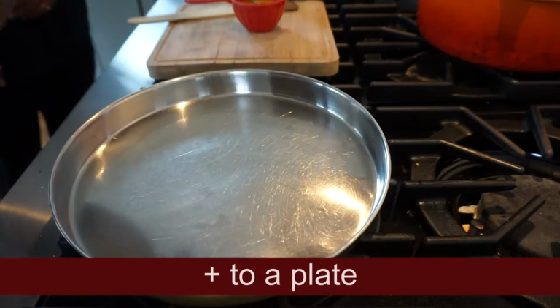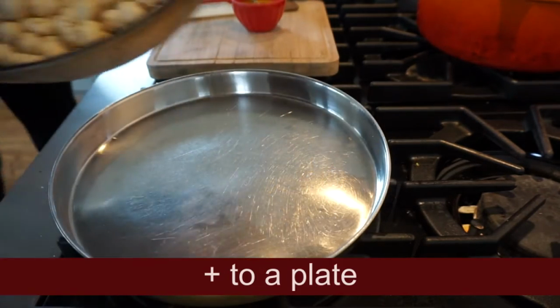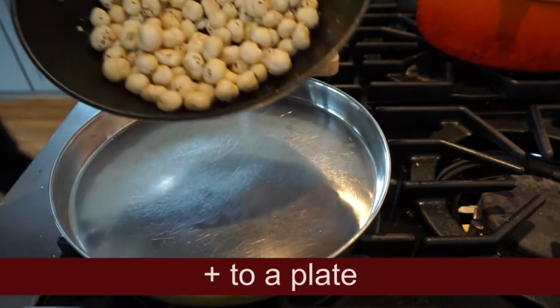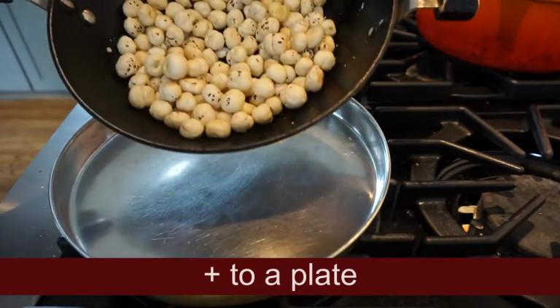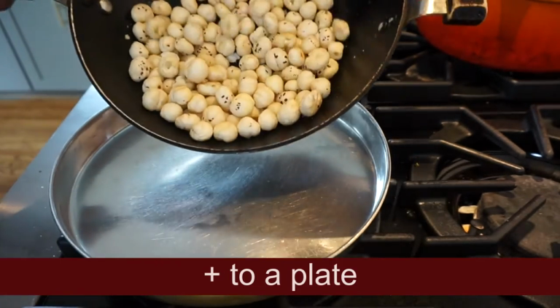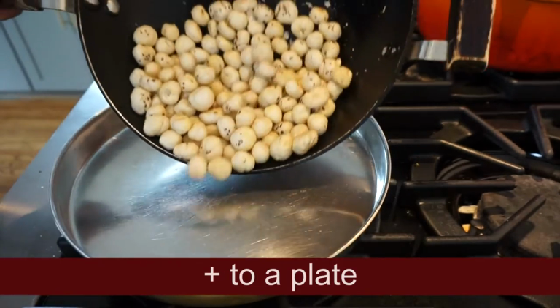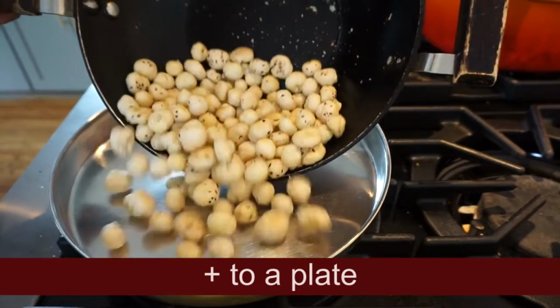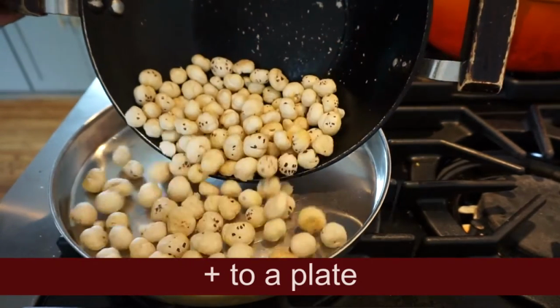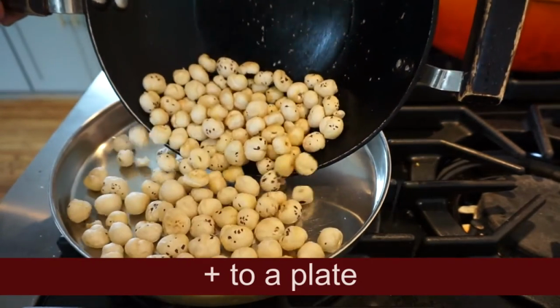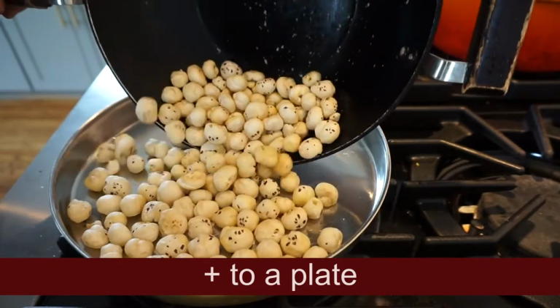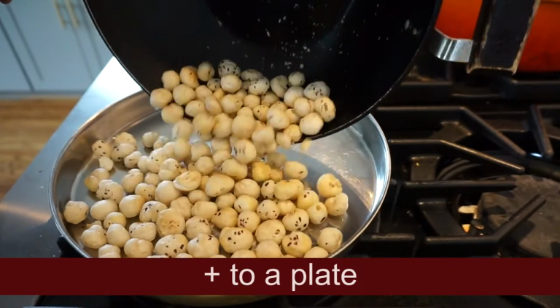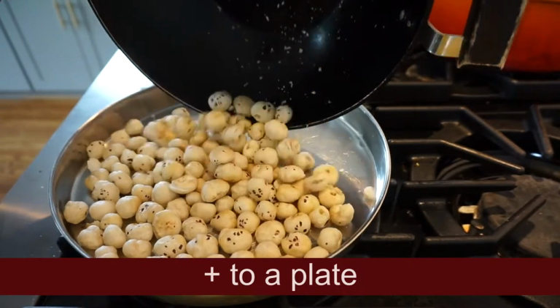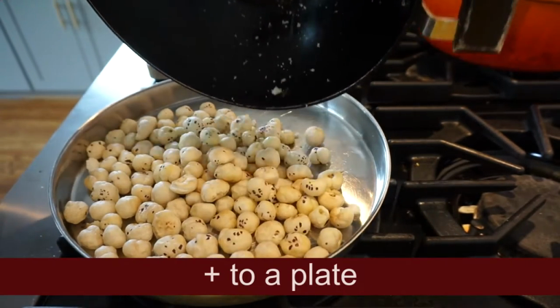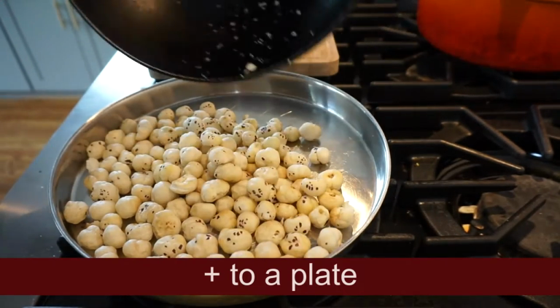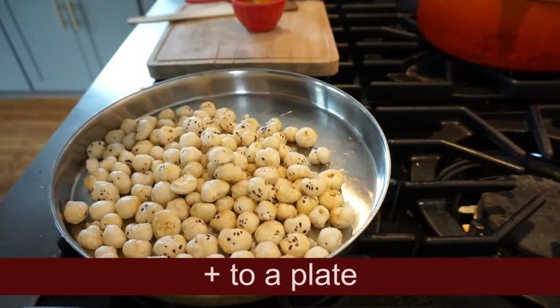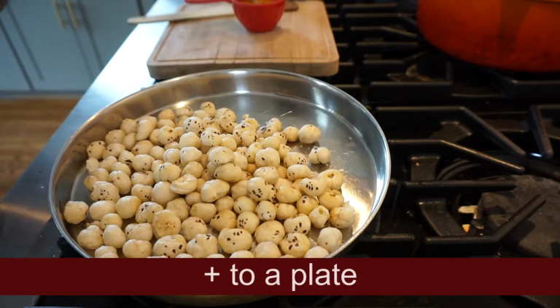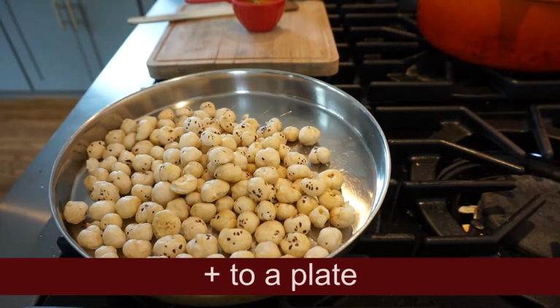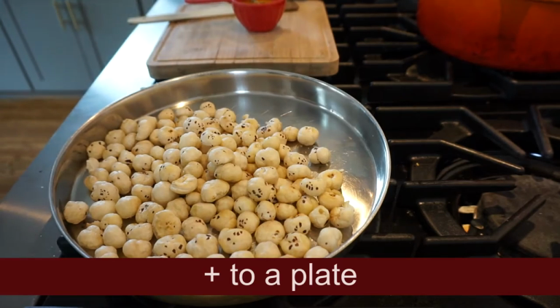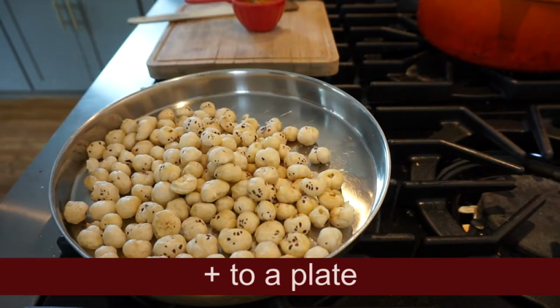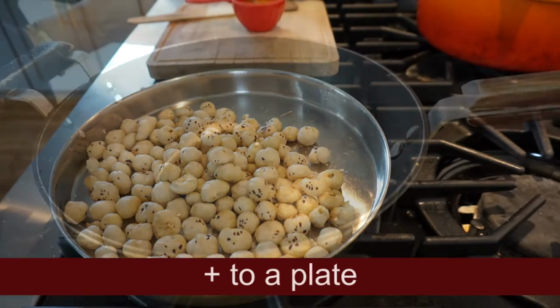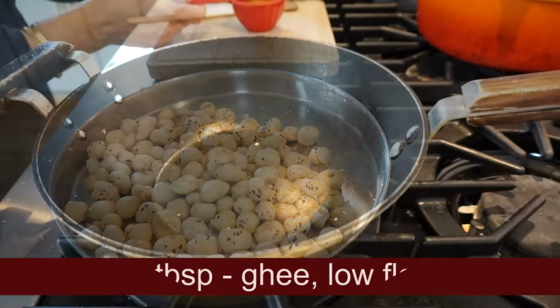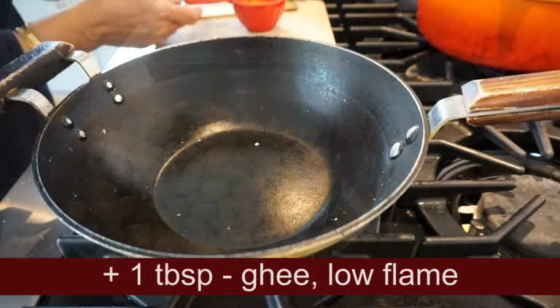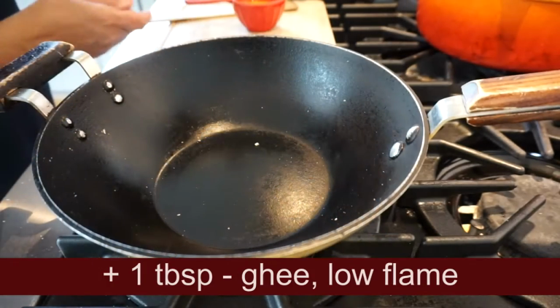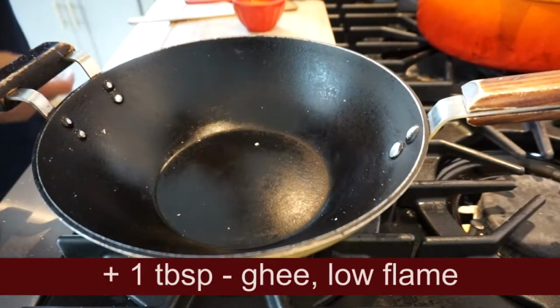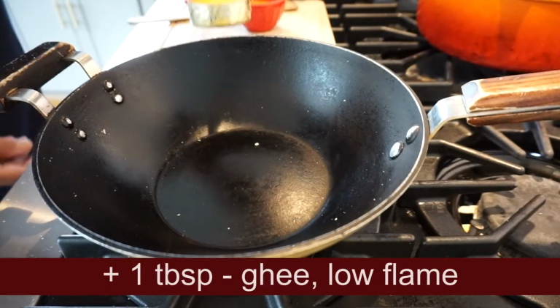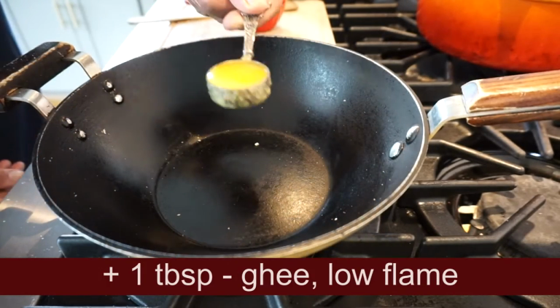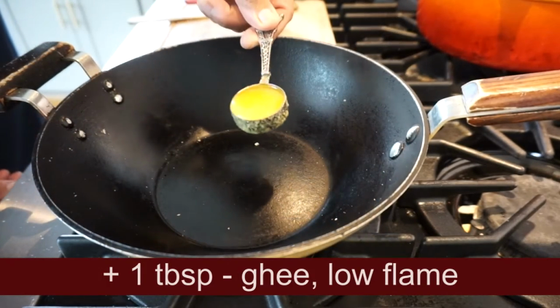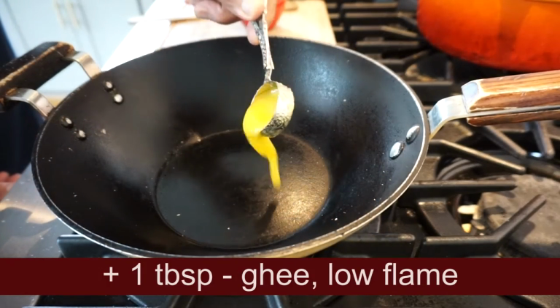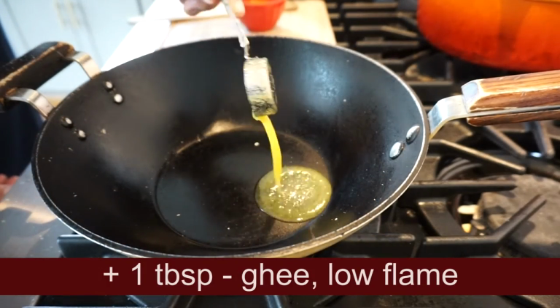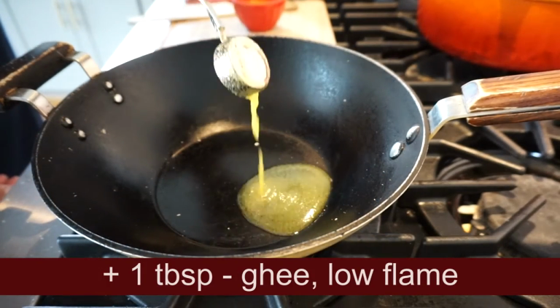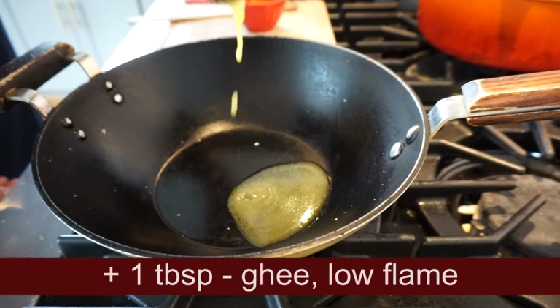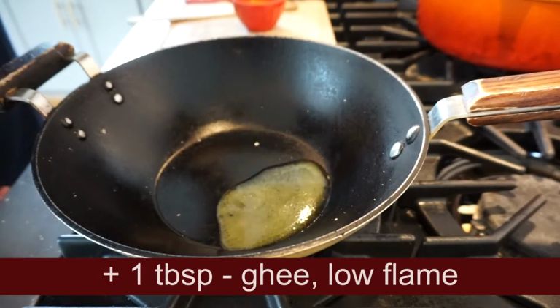We need to transfer from the plate to the plate. Do you want to add a little item? Yes. 1 tablespoon of pan to the plate. Low flame.